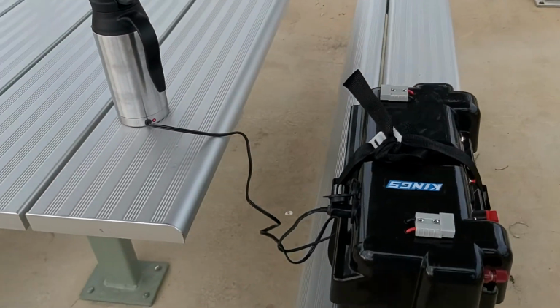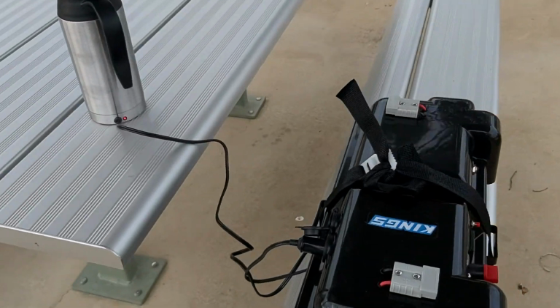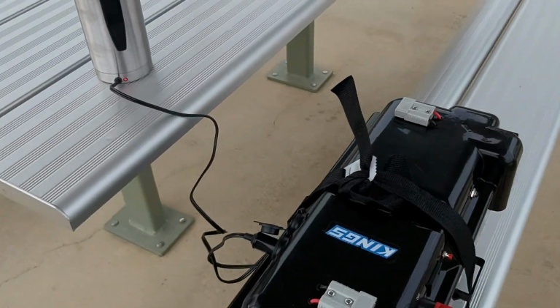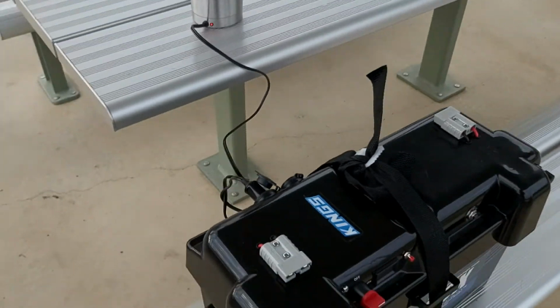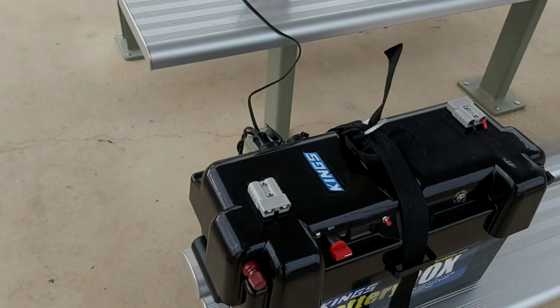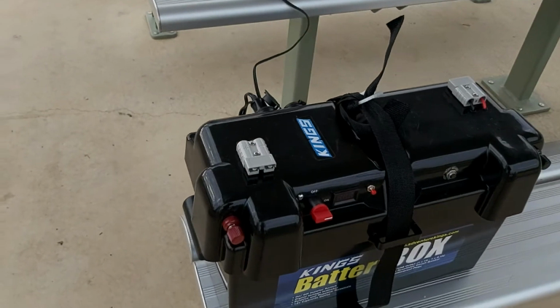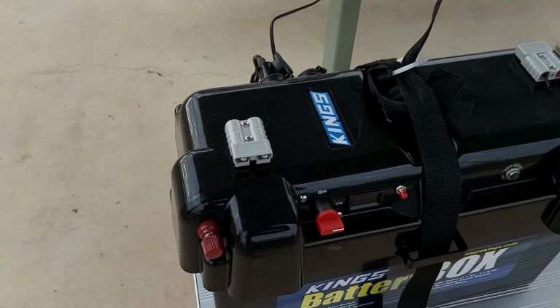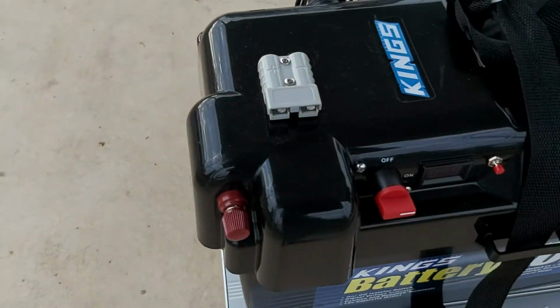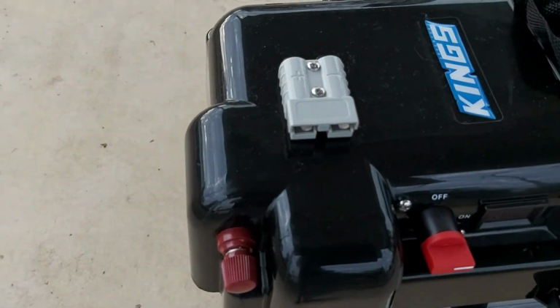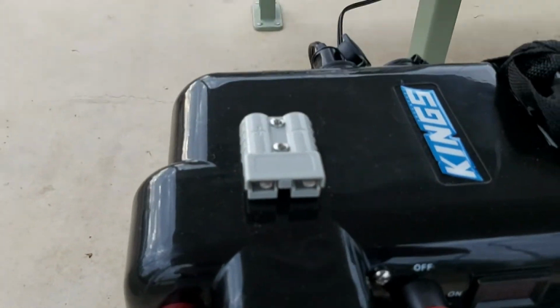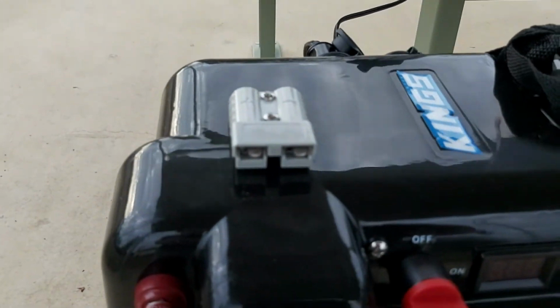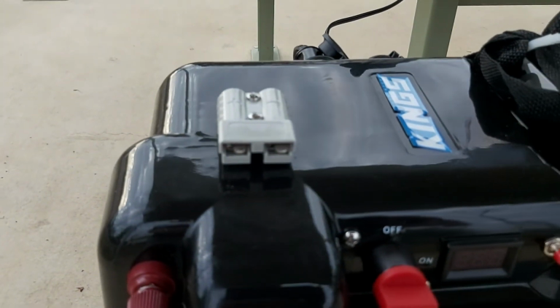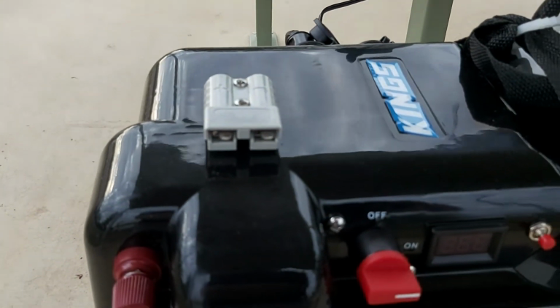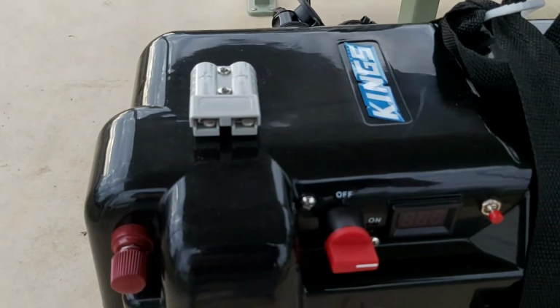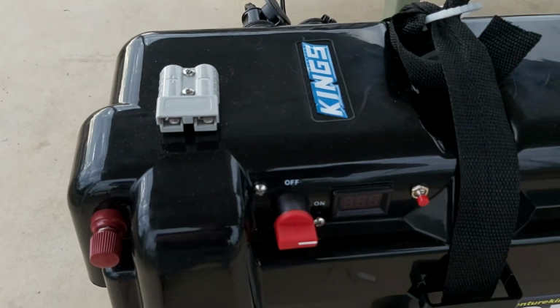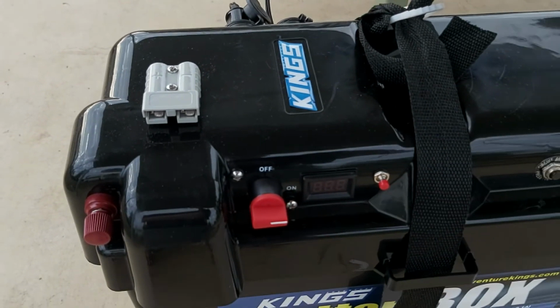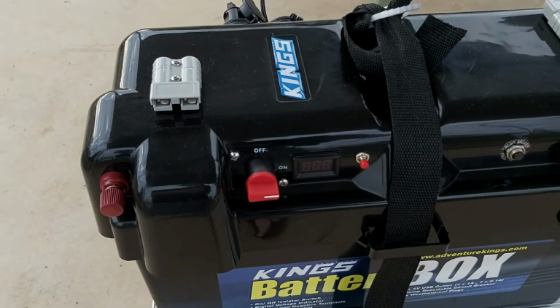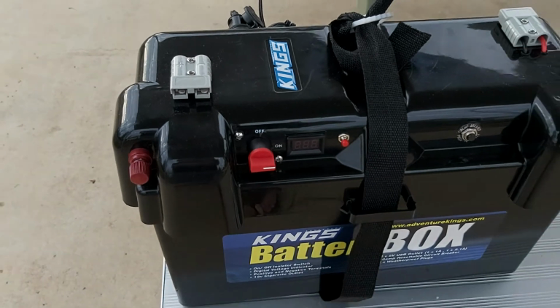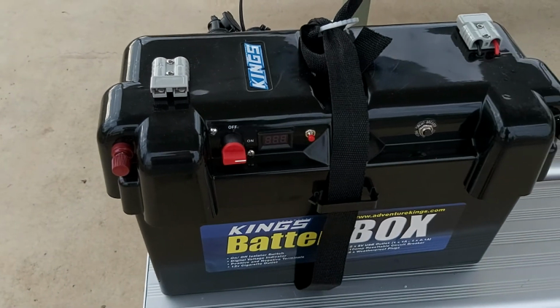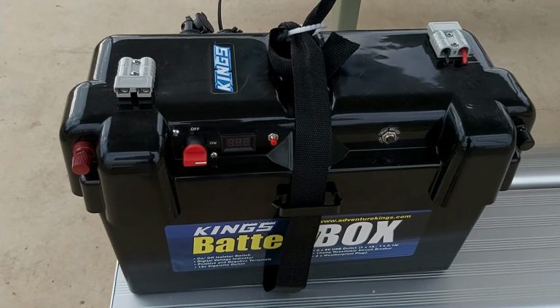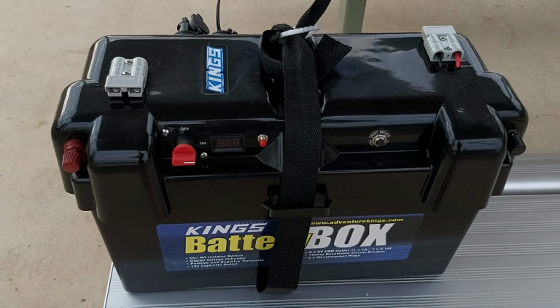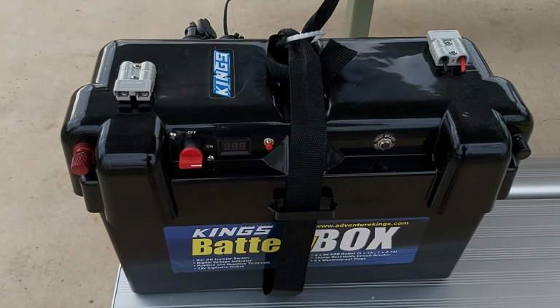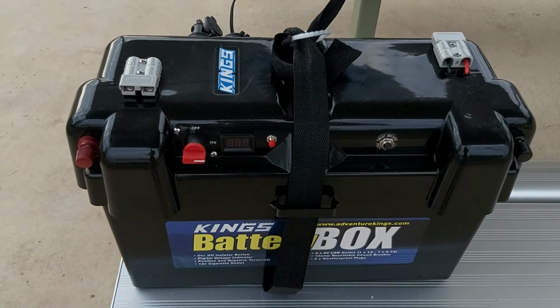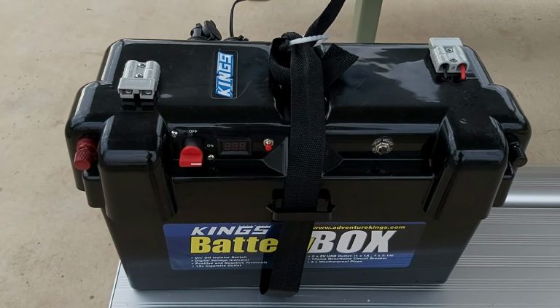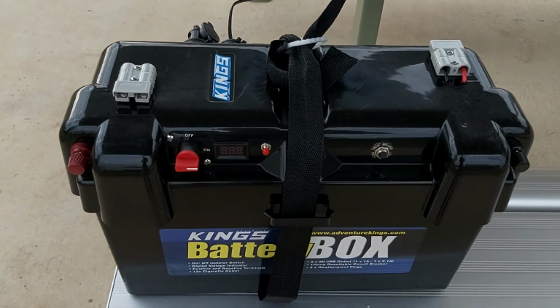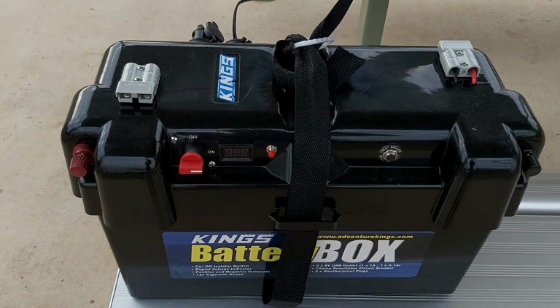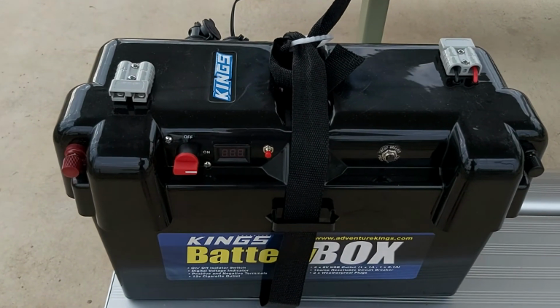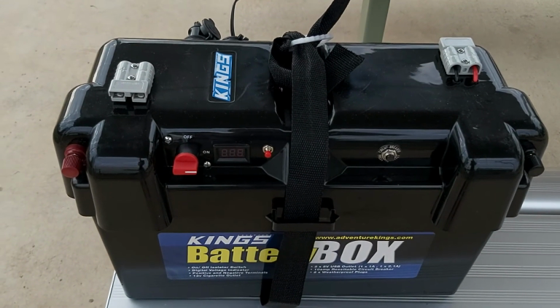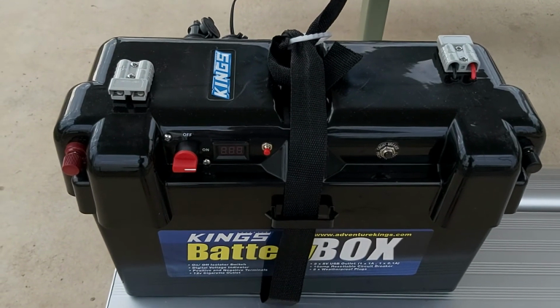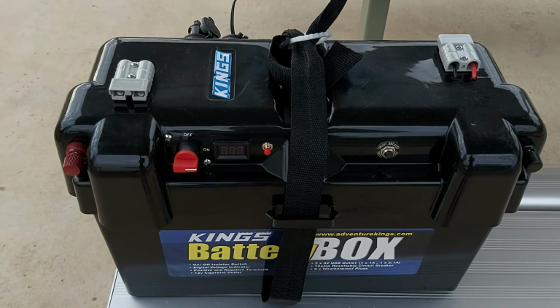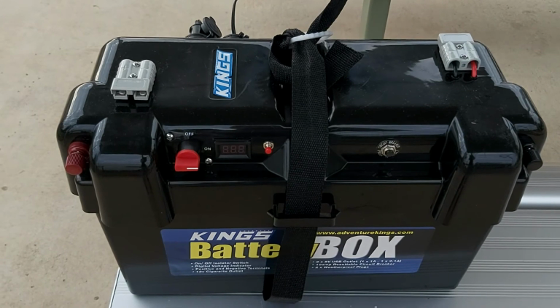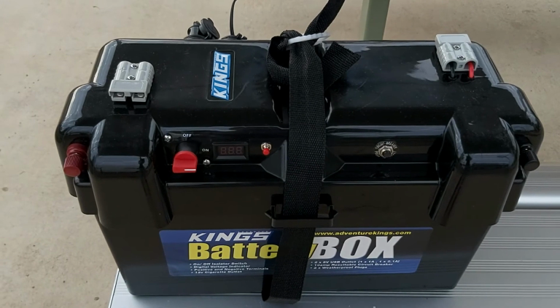These have got the Anderson plugs on them, so that I can hook this thing up to the solar panel I bought off eBay — a 300 watt dual lithium AGM.